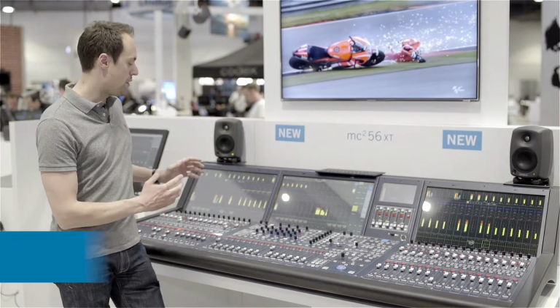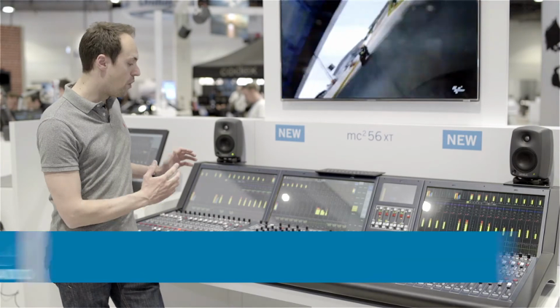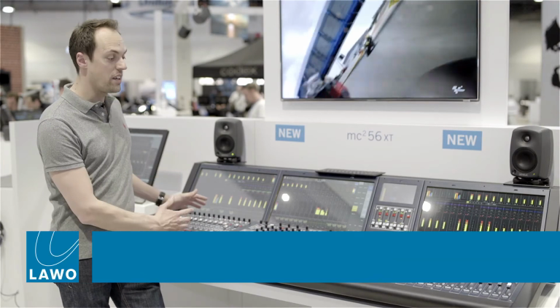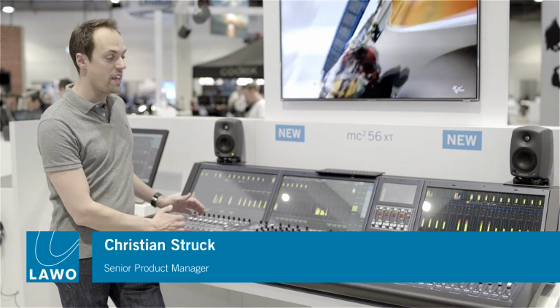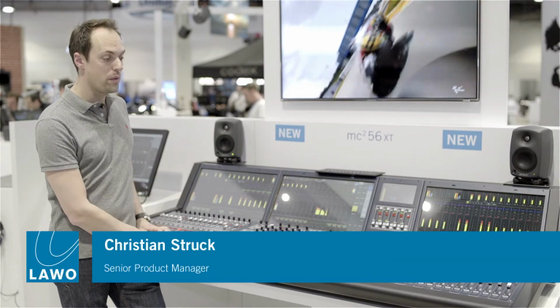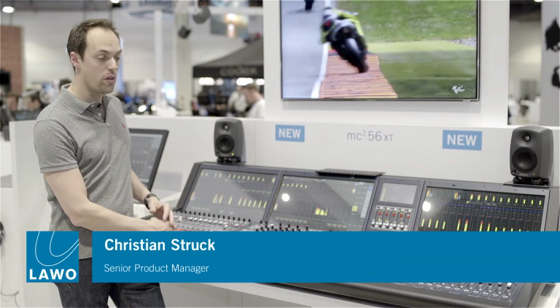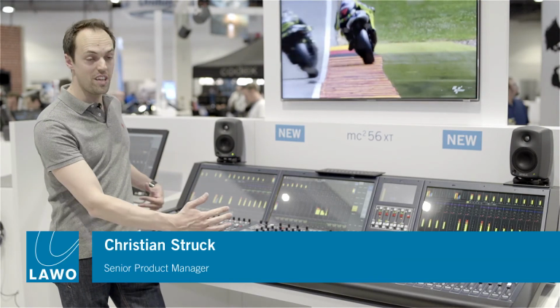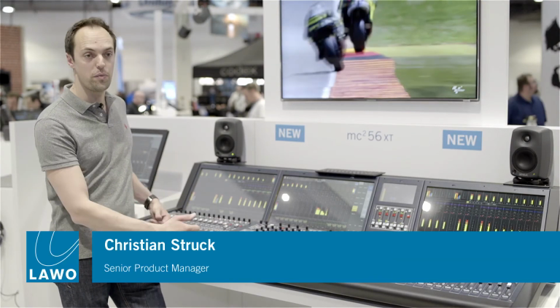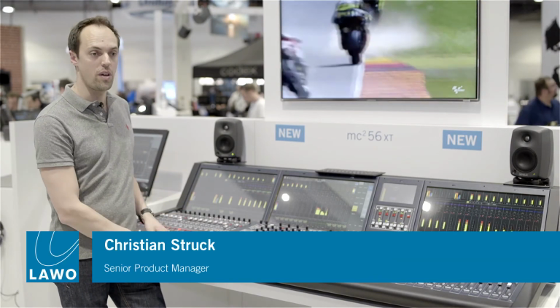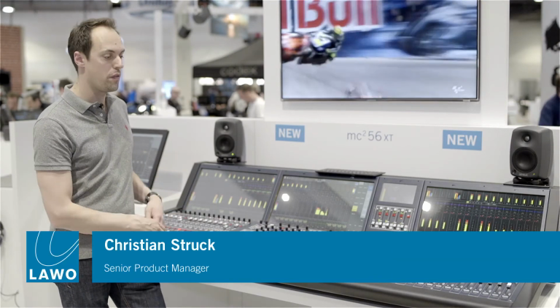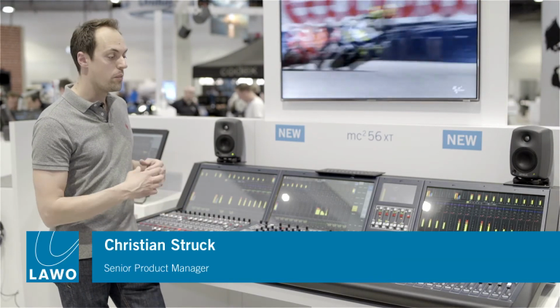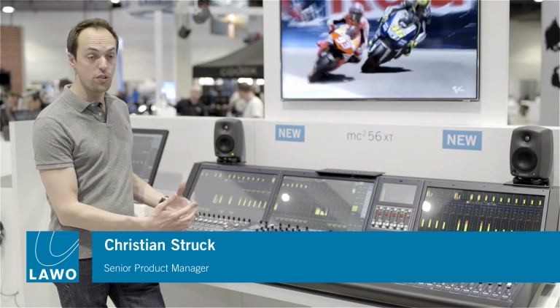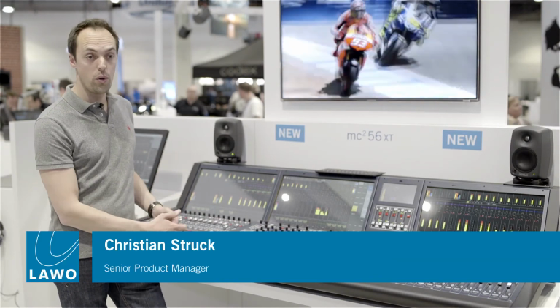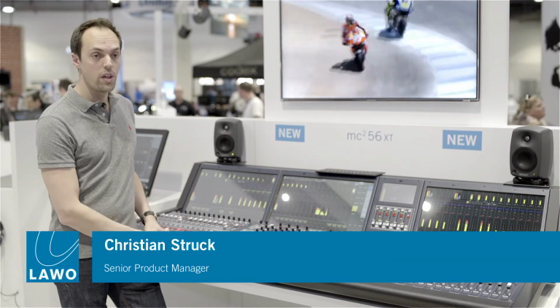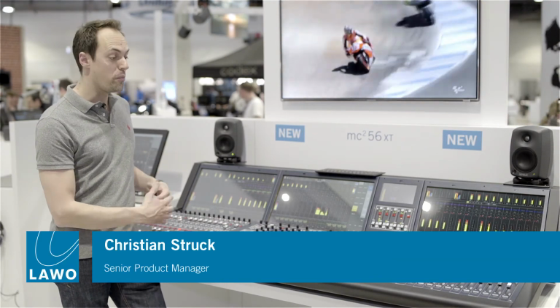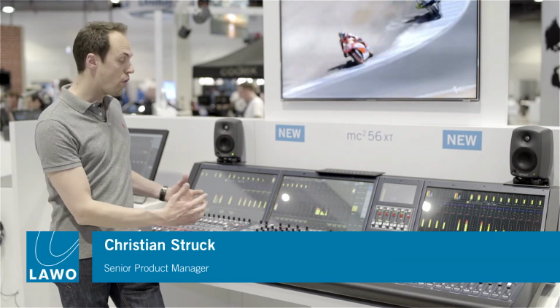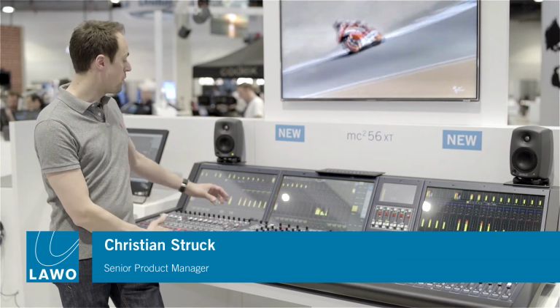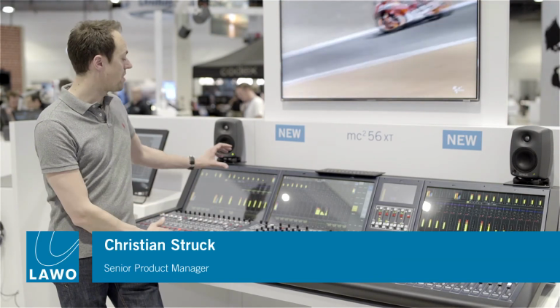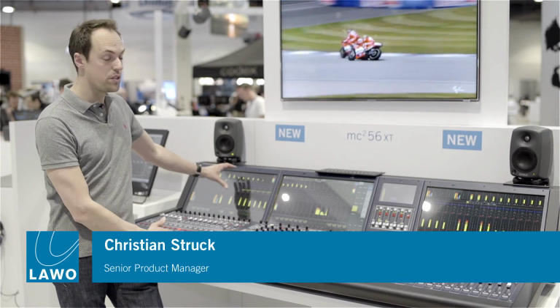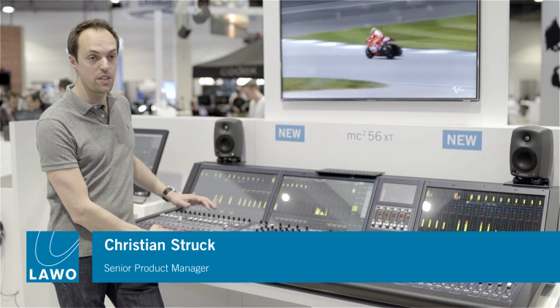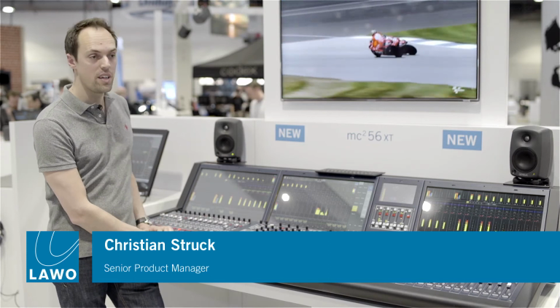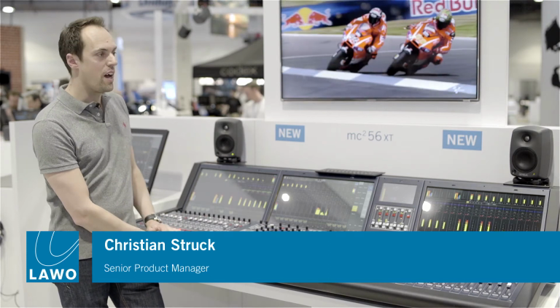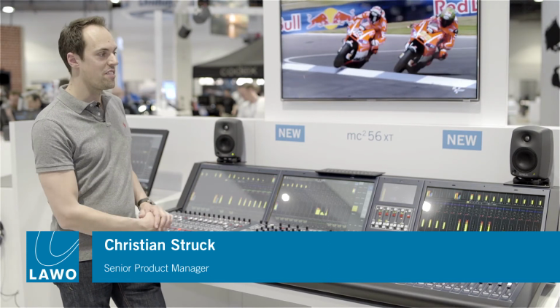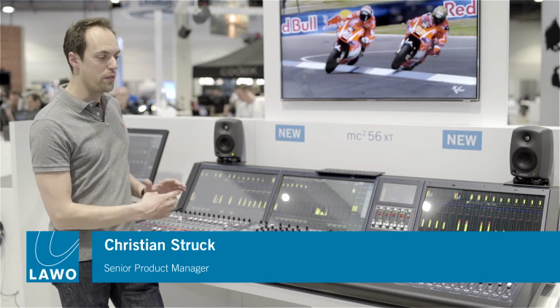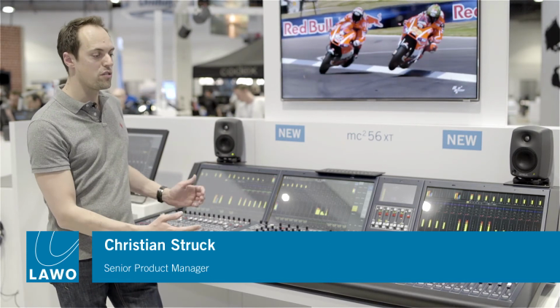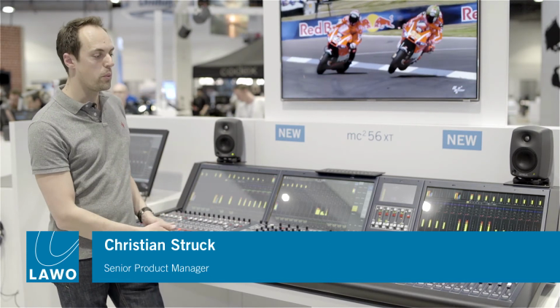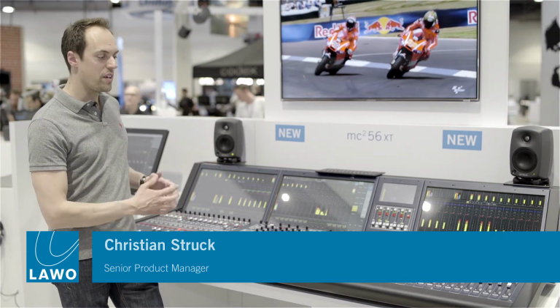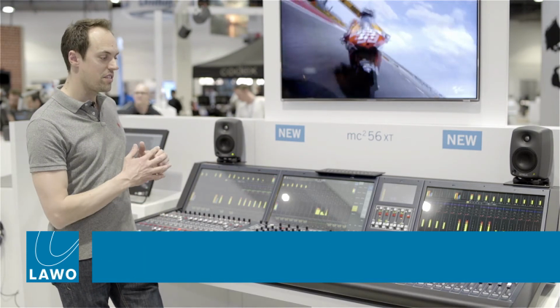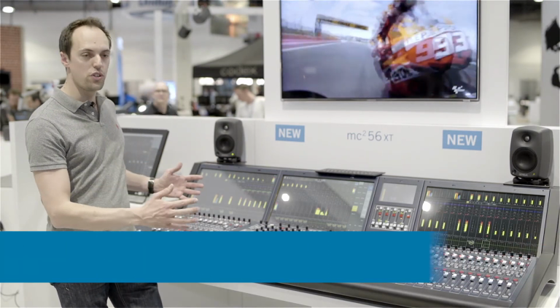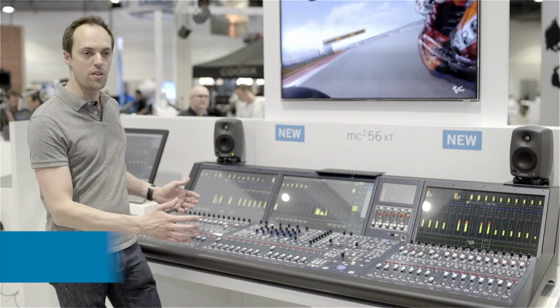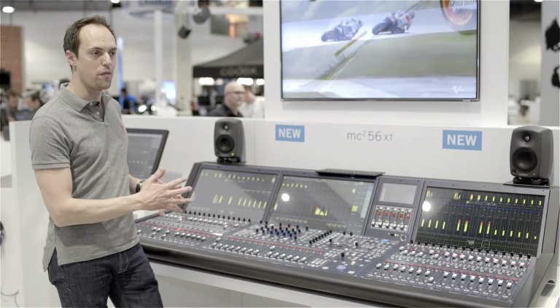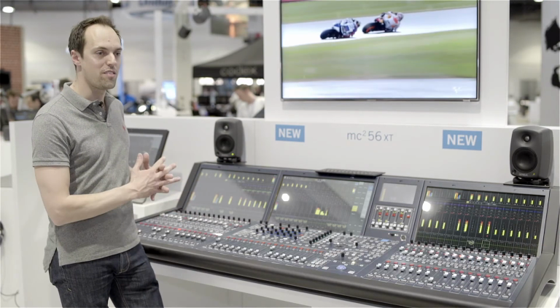The 56 XT gives you the extra plus of performance that you need. You have more faders than ever before on the same footprint, you have more control, more overview thanks to the dual metering — and this is perfectly suitable whenever it's crucial to have maximum performance on a very compact footprint.